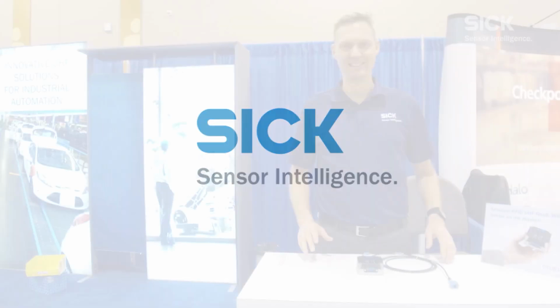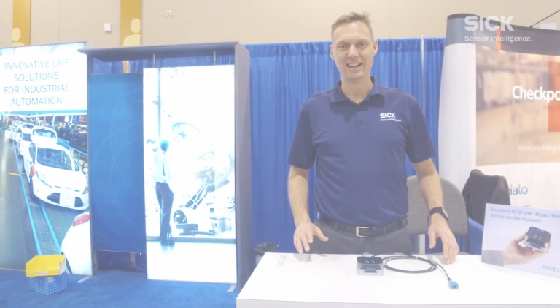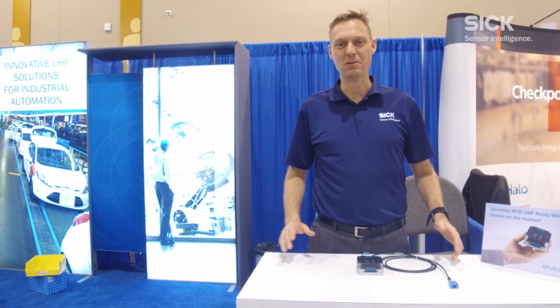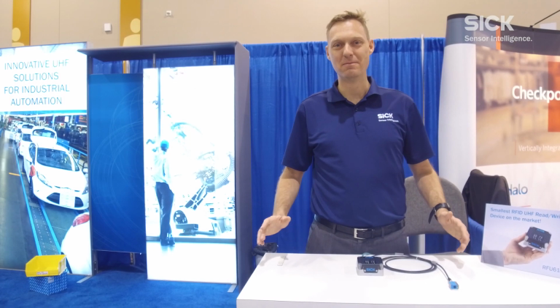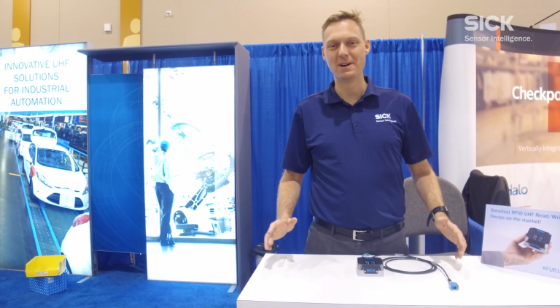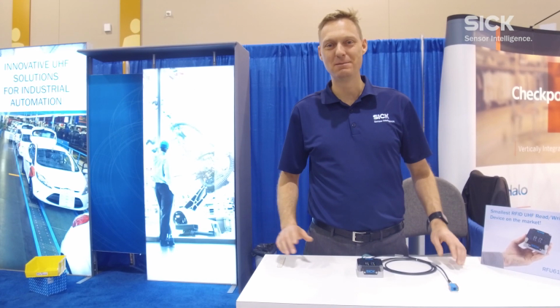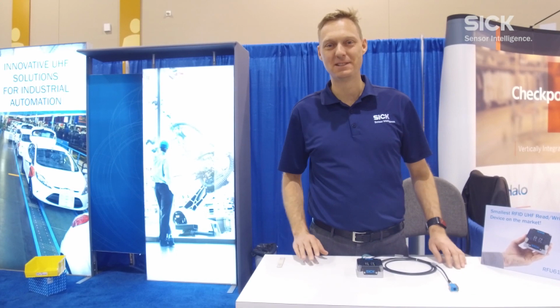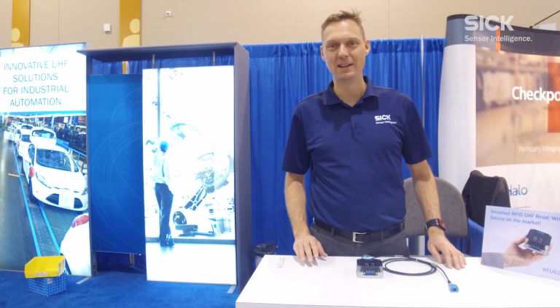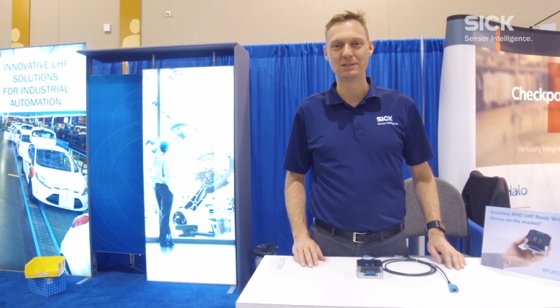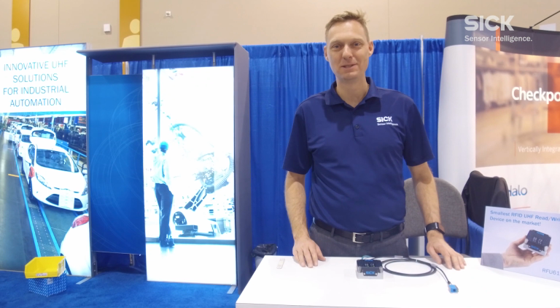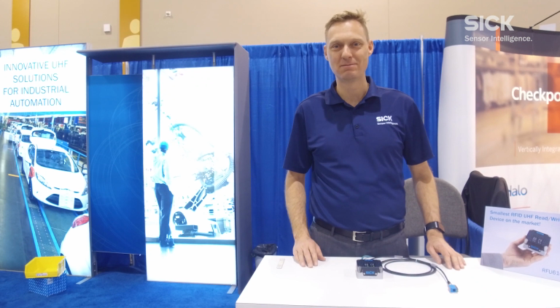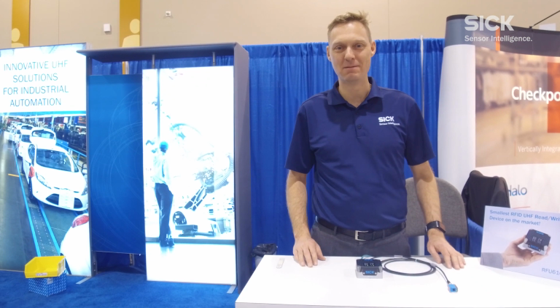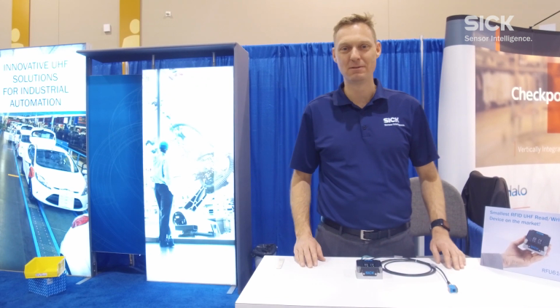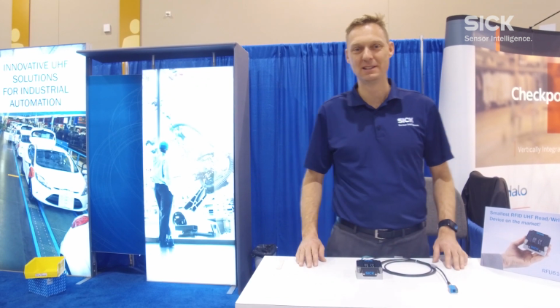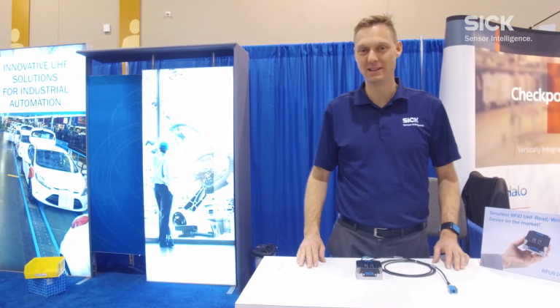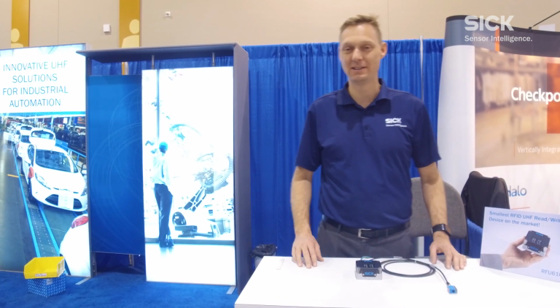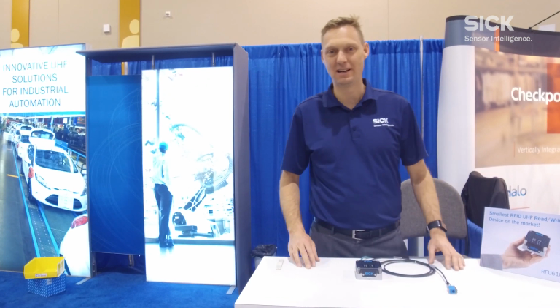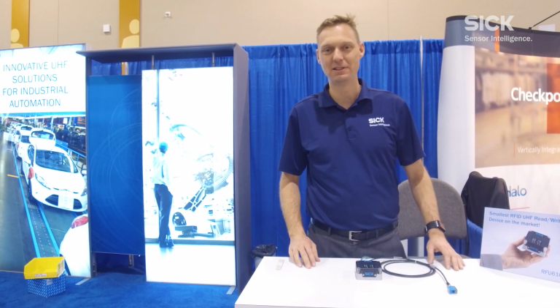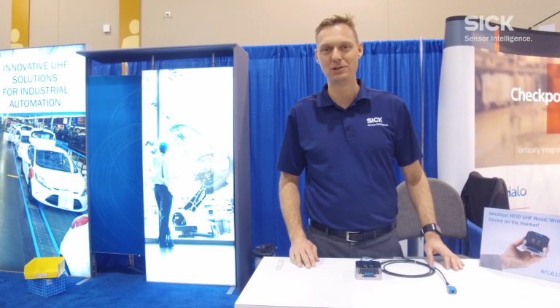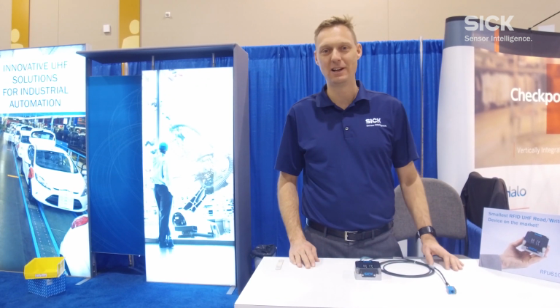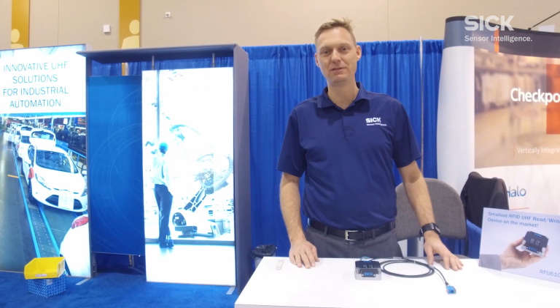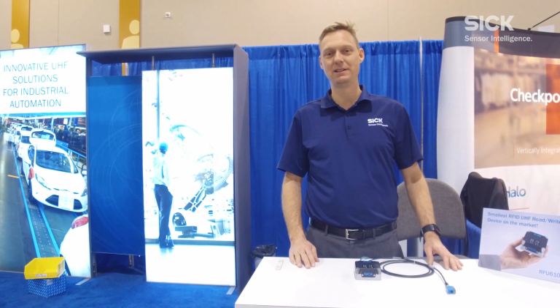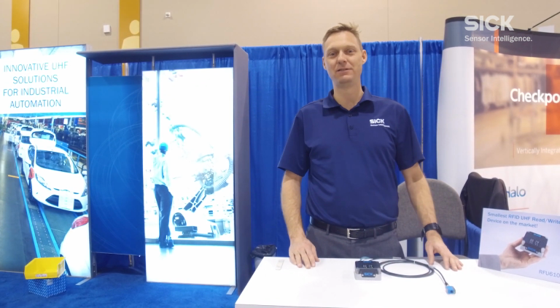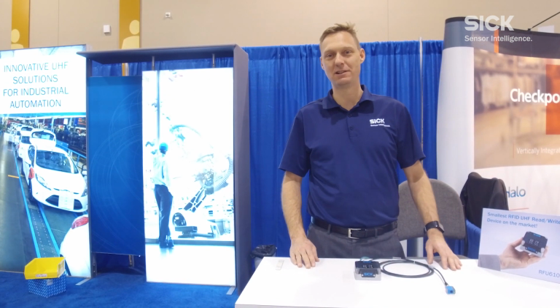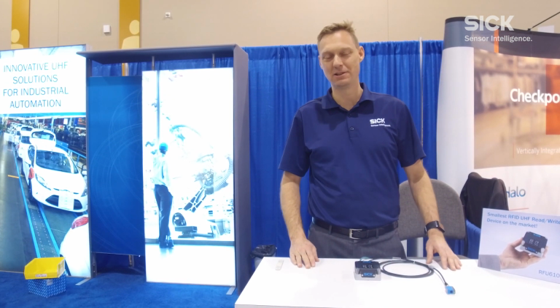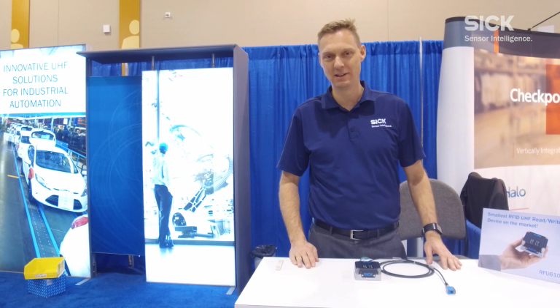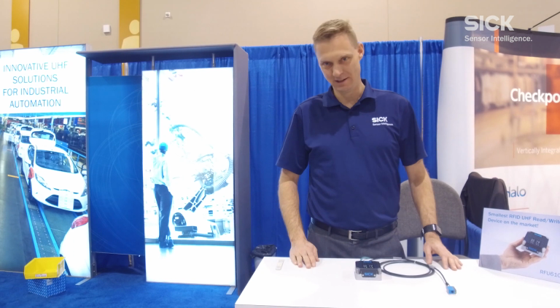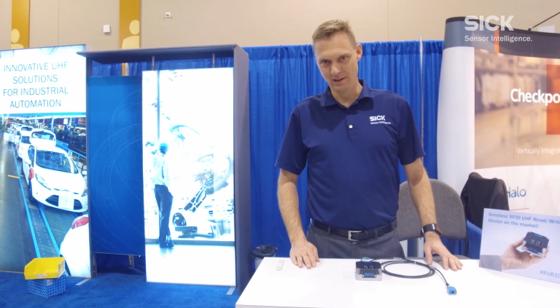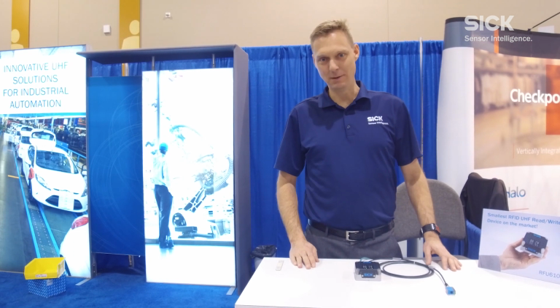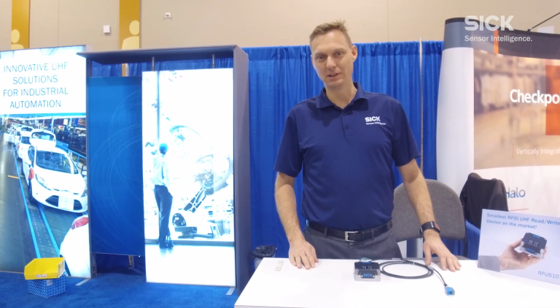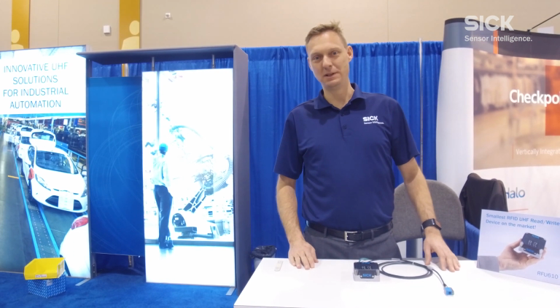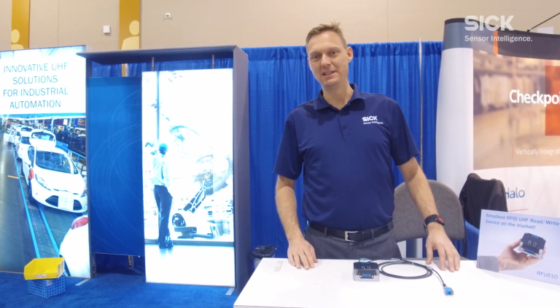Hello, my name is Daniel Thomas. I'm here within SICK at the RFID Journal Live Event in Phoenix, Arizona, April 2019.